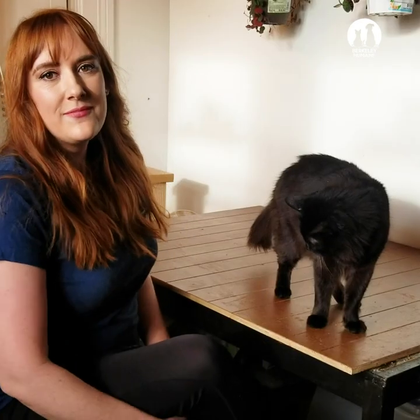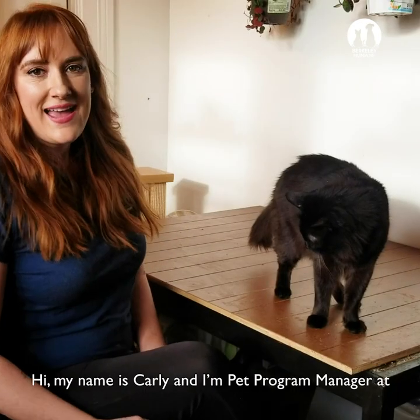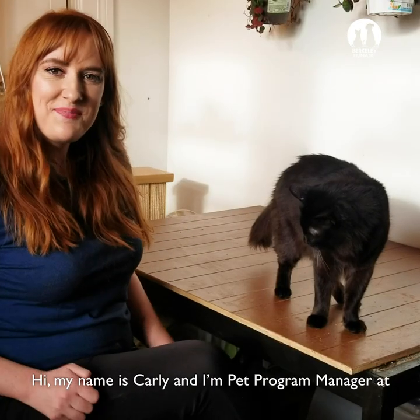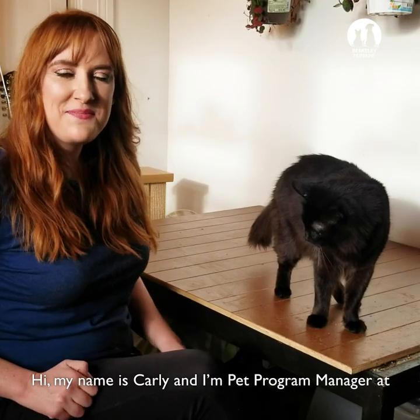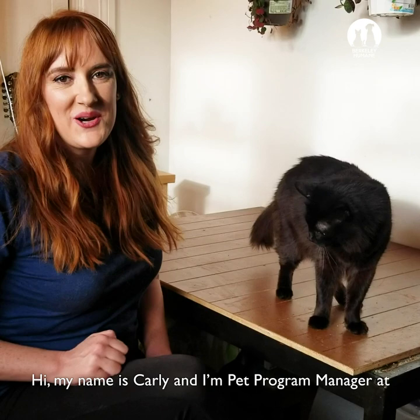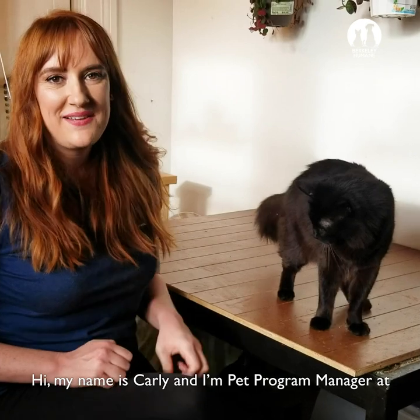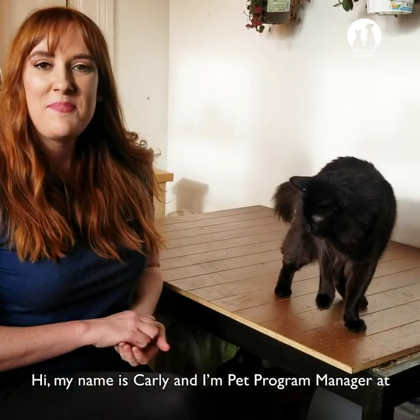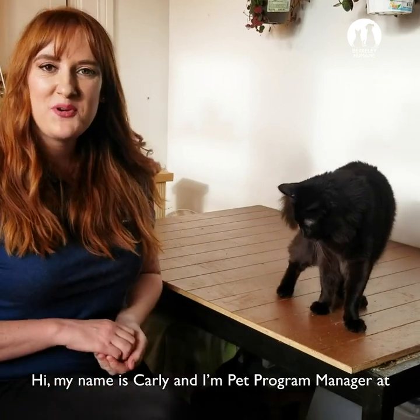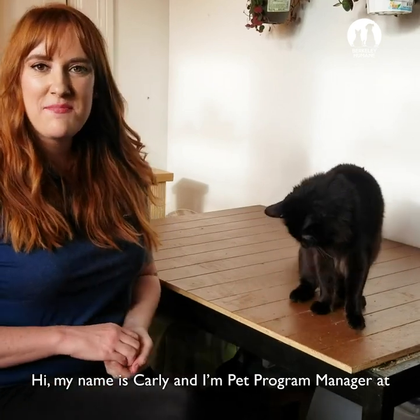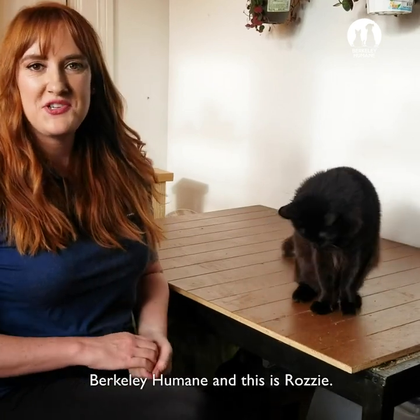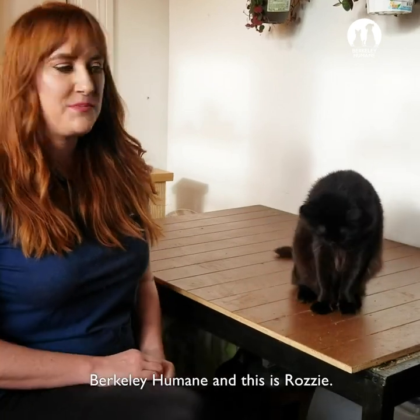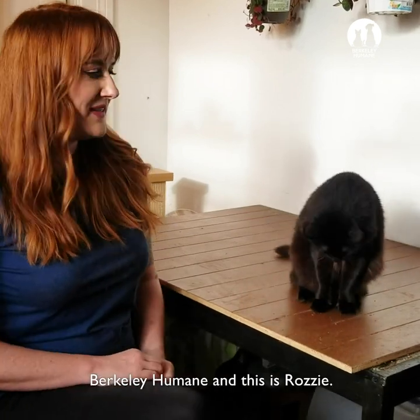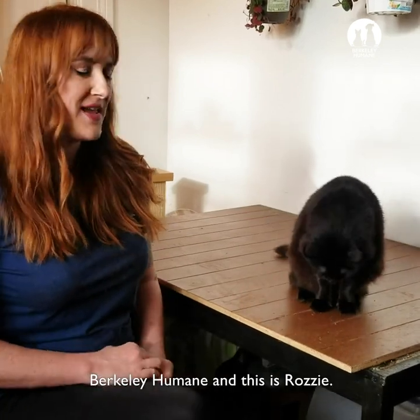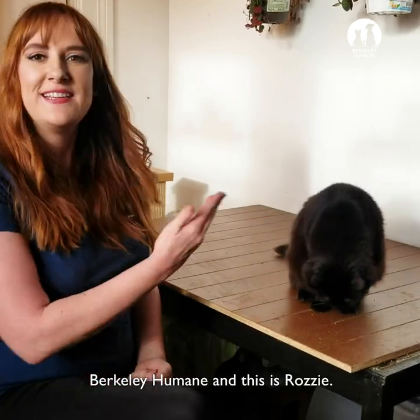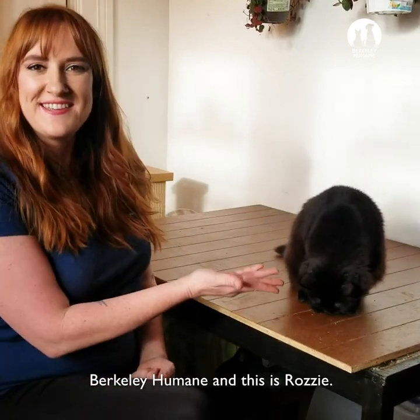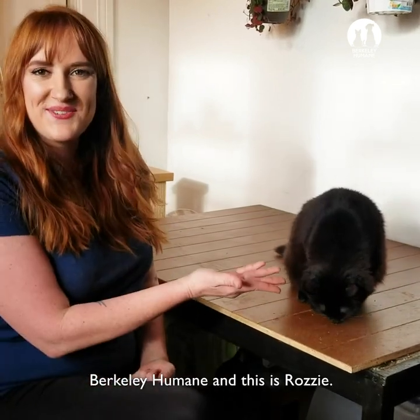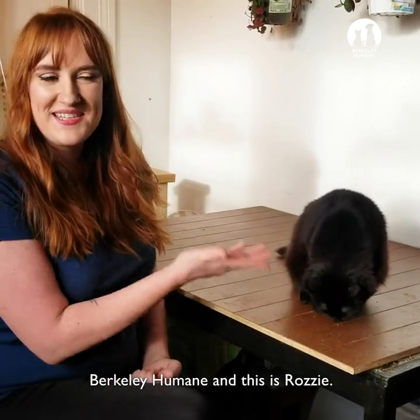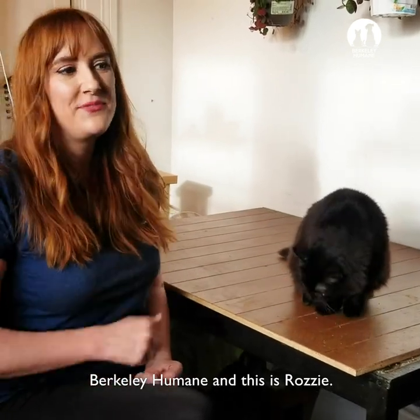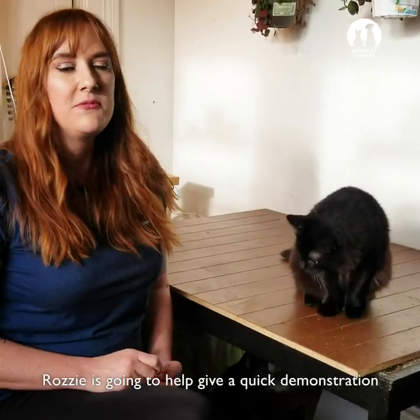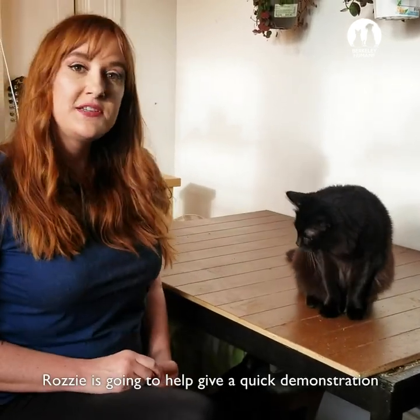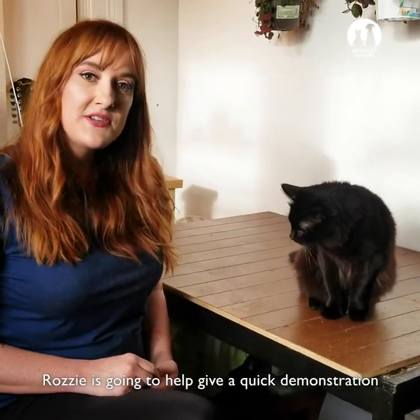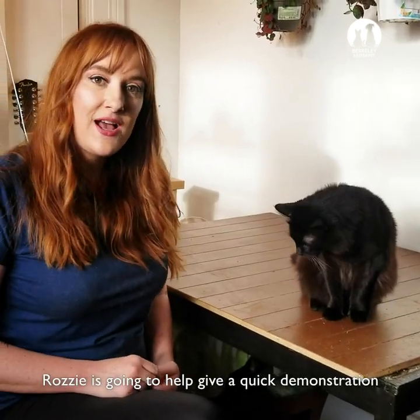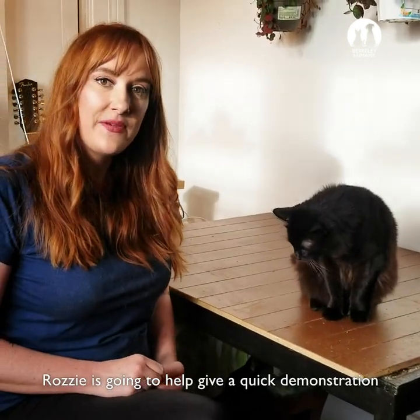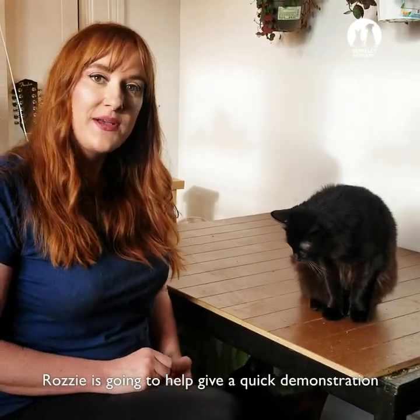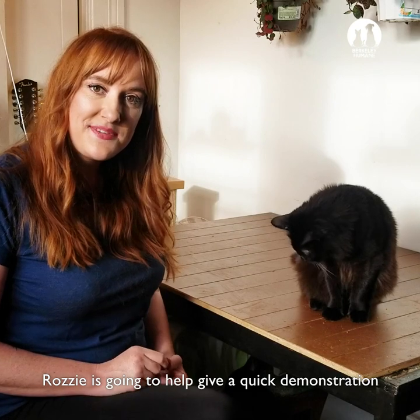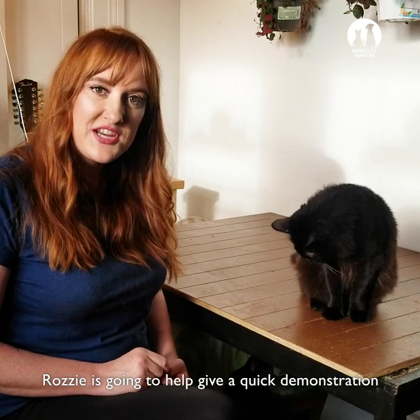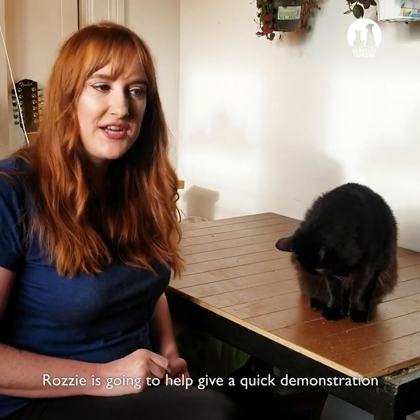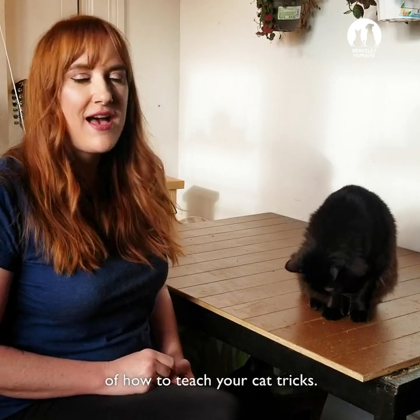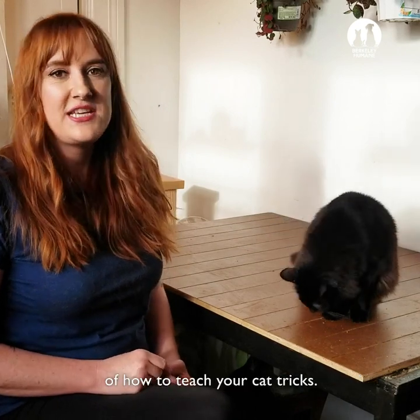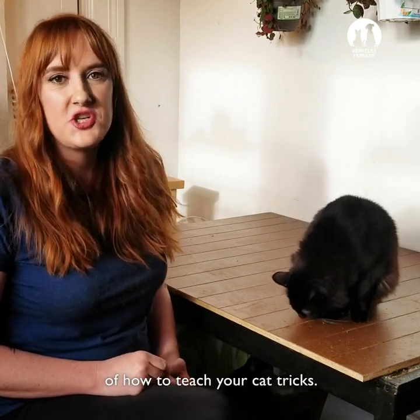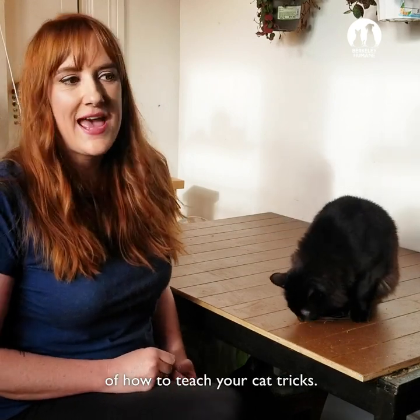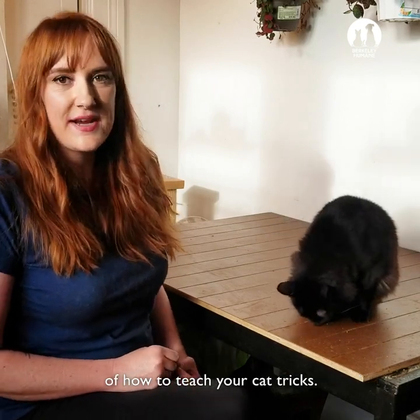Hi, my name is Carly. I'm Pet Program Manager at Berkeley Humane, and this is Rozzy. Rozzy is going to help give a quick demonstration of how to teach your cat tricks.